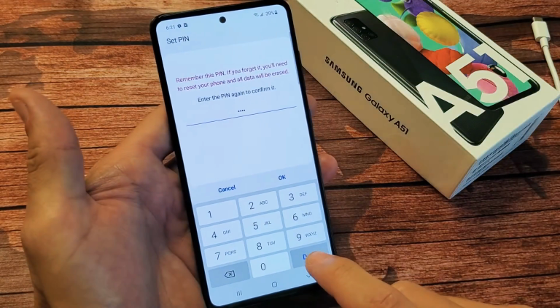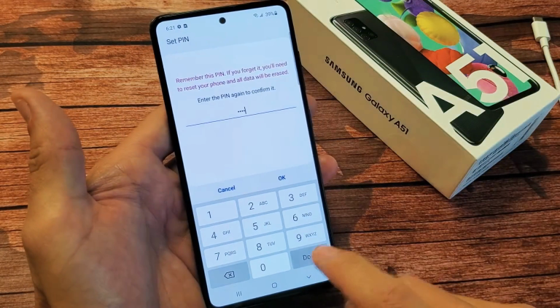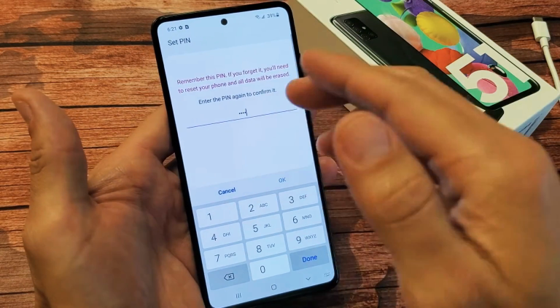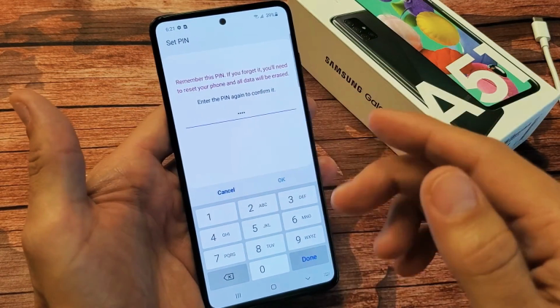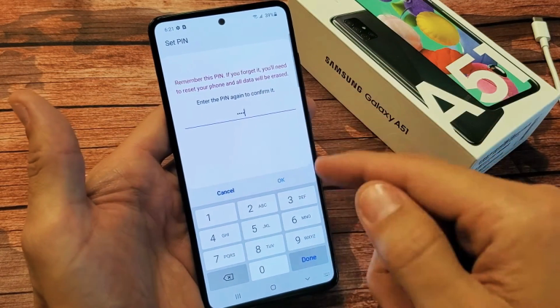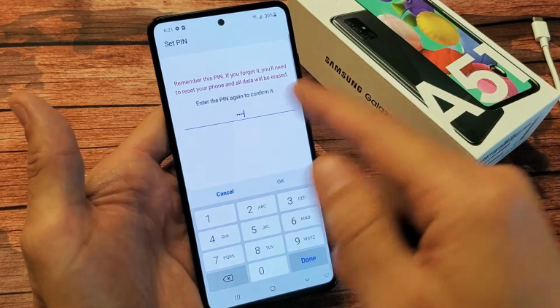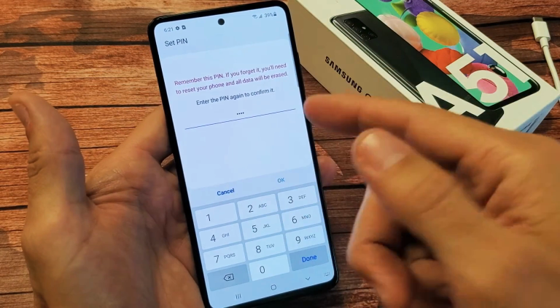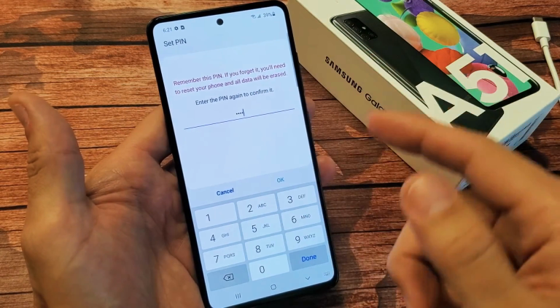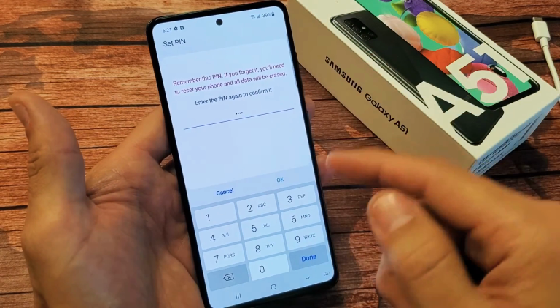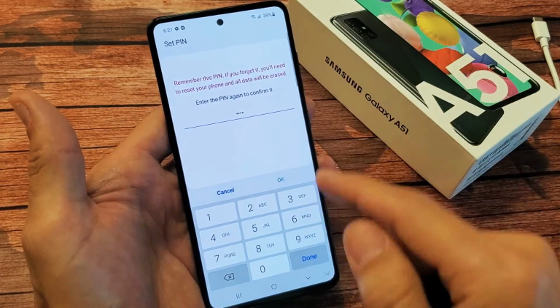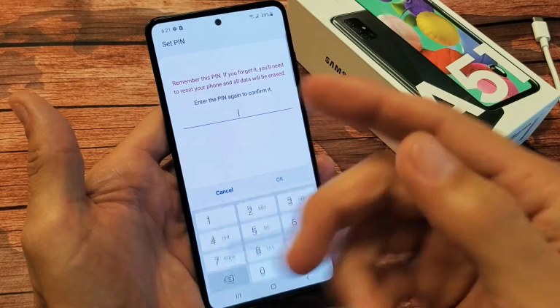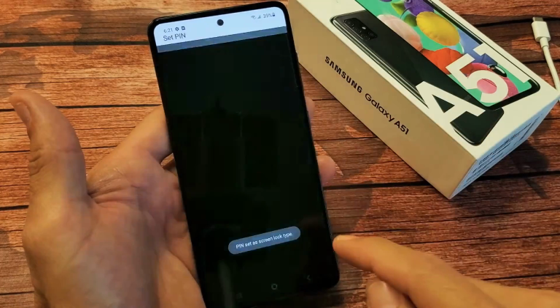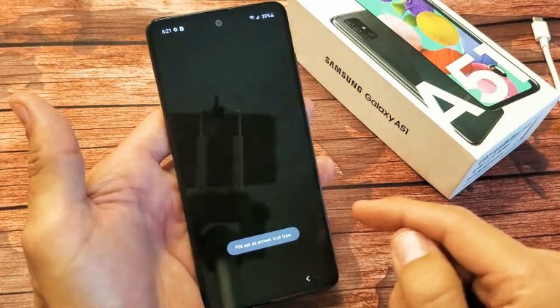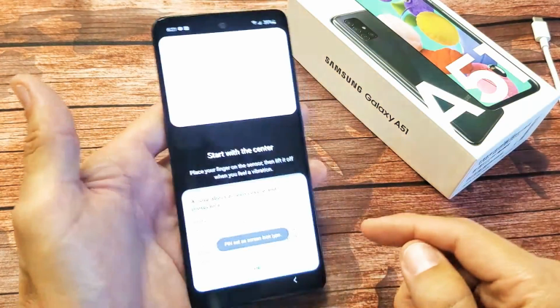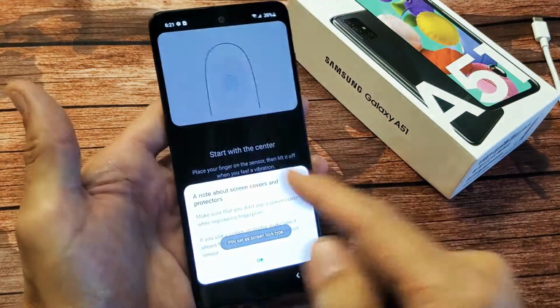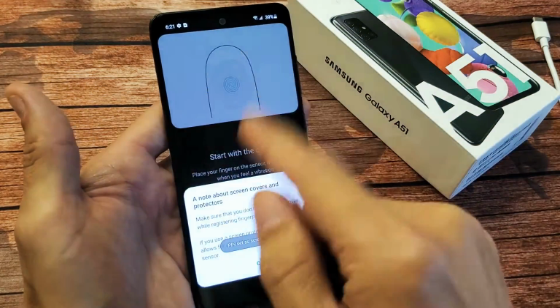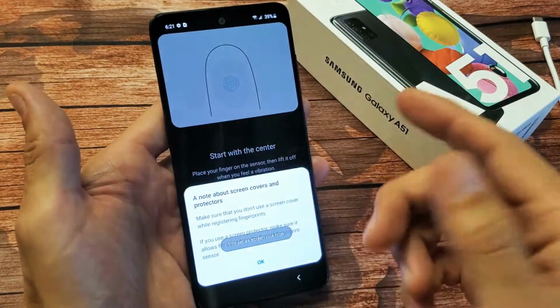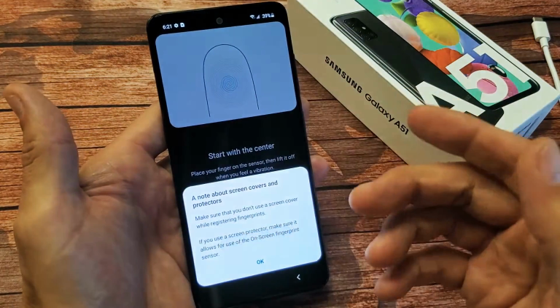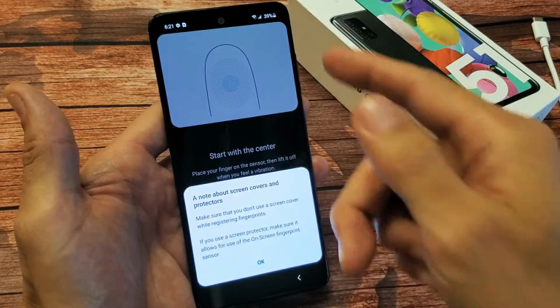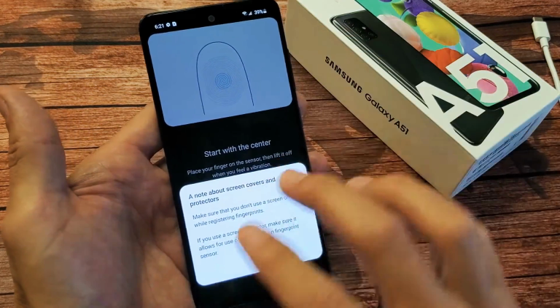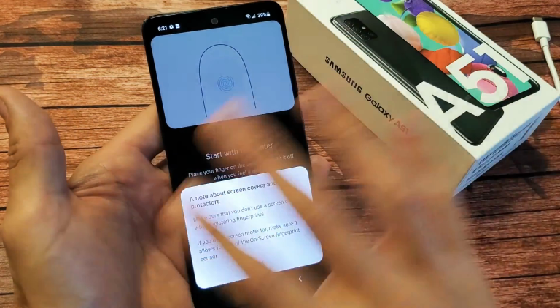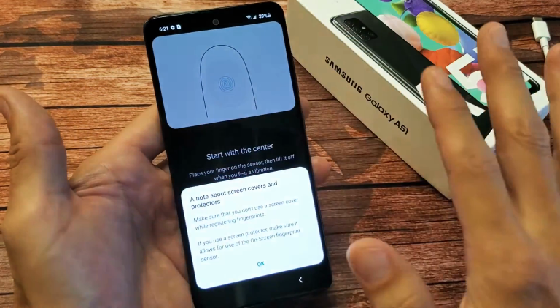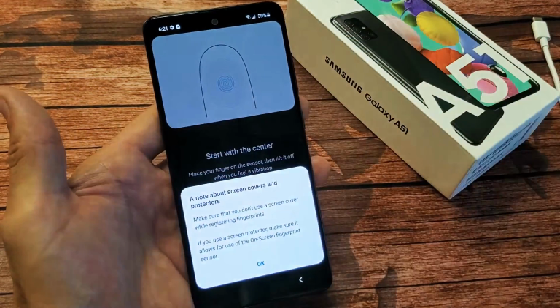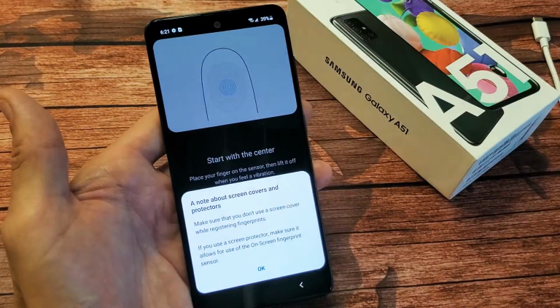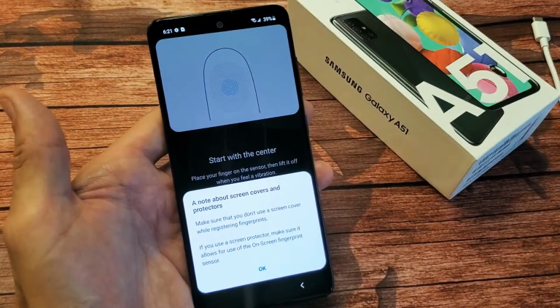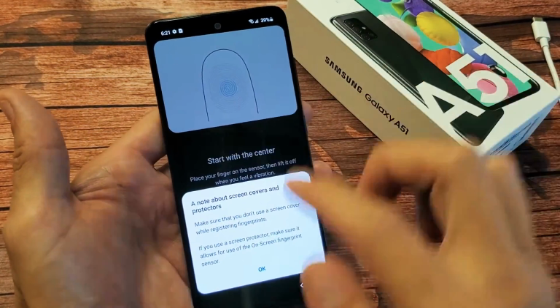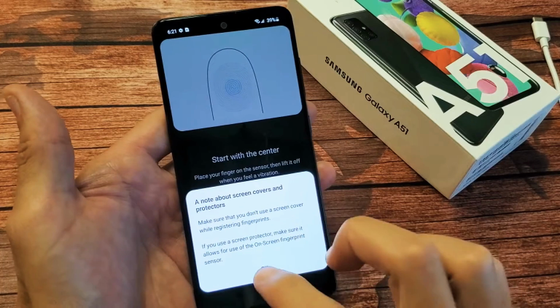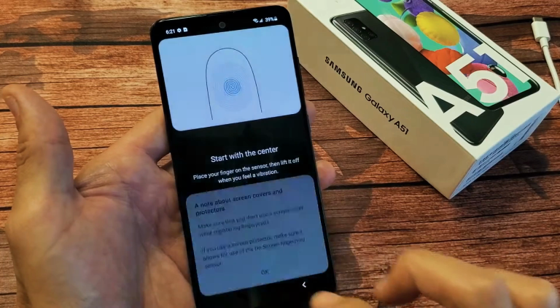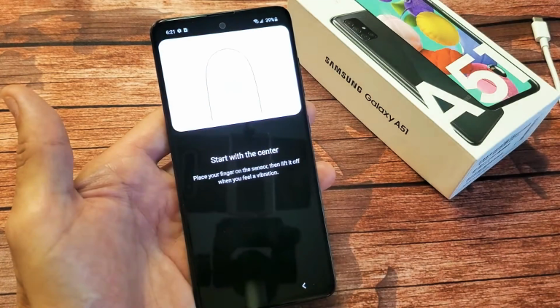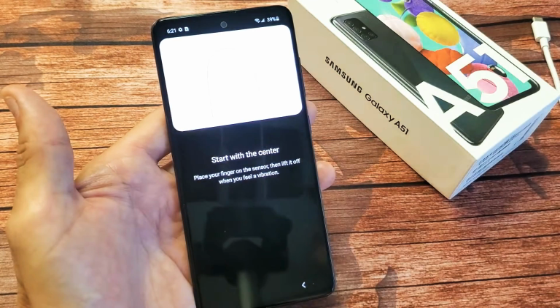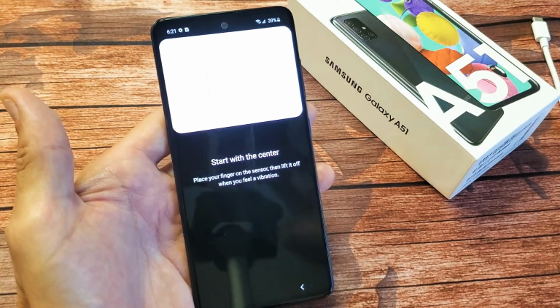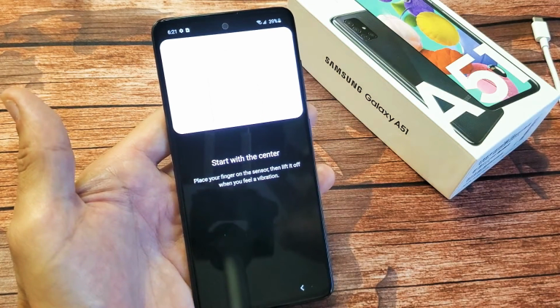If you already had your PIN or password in there, it's going to ask you to go ahead and put that number in first. And then you'll get this screen here. Let me just go ahead and click on OK there.